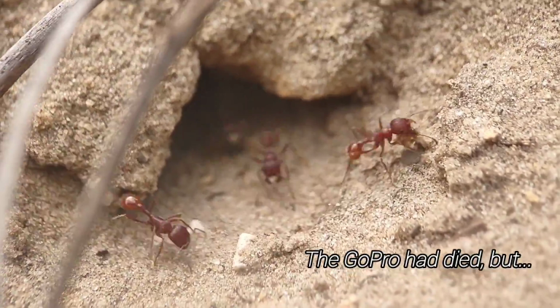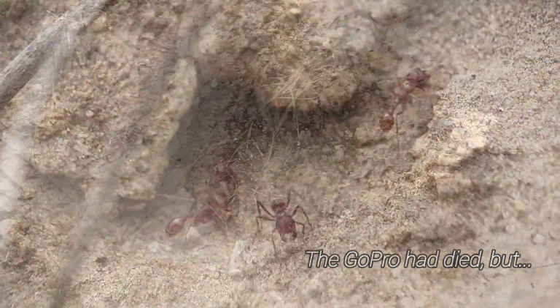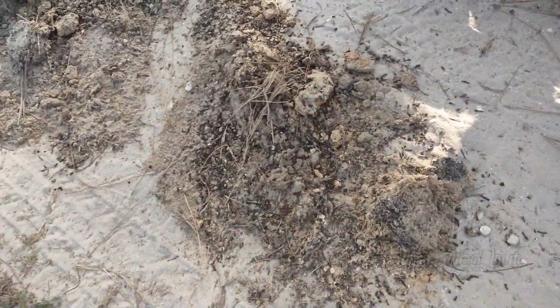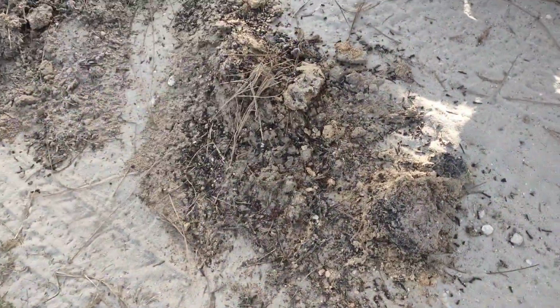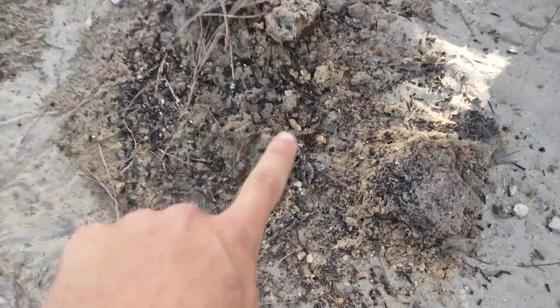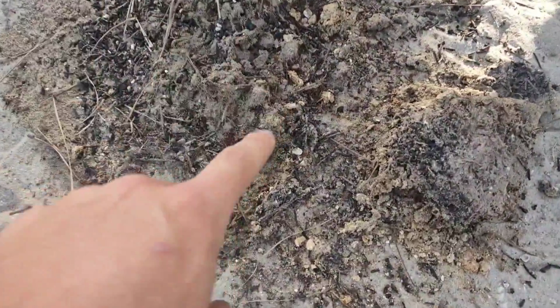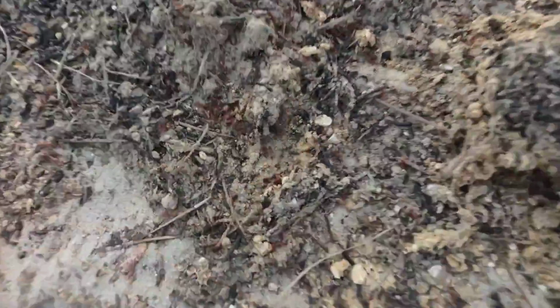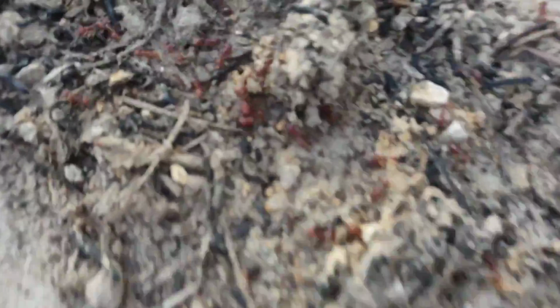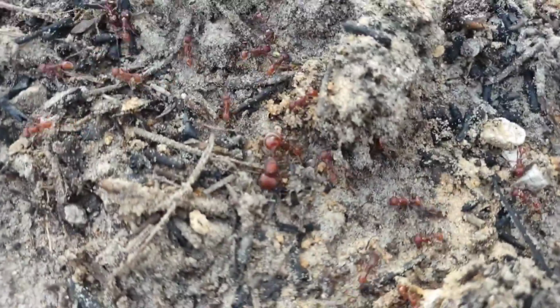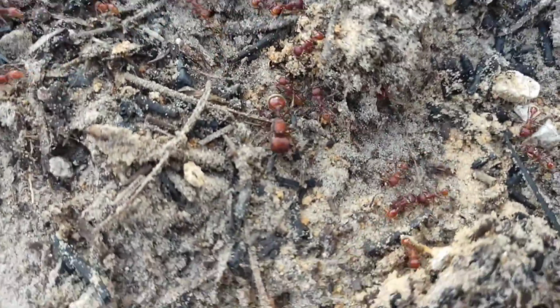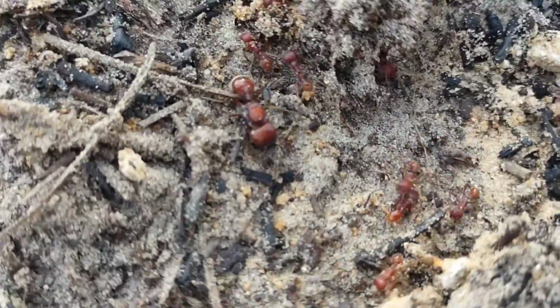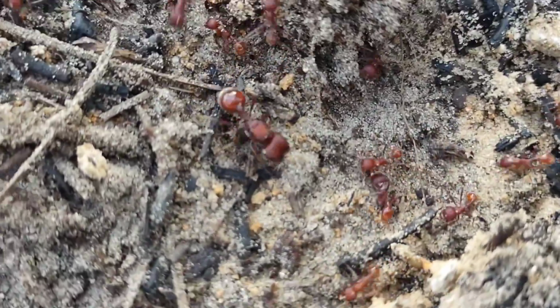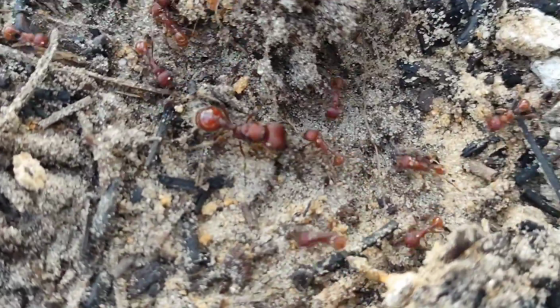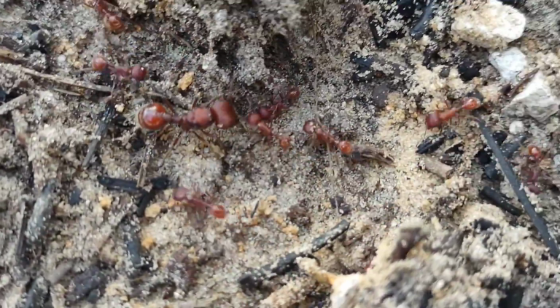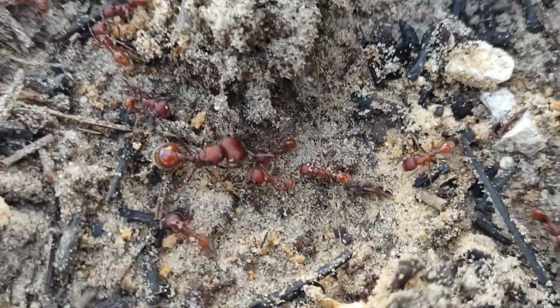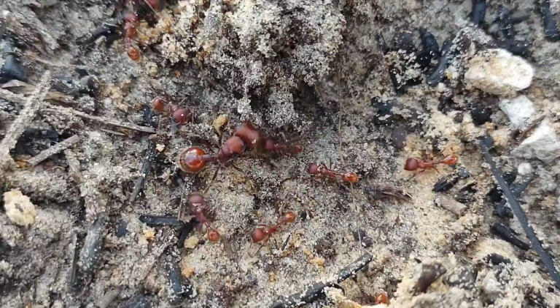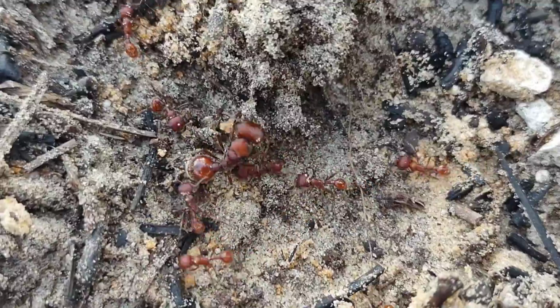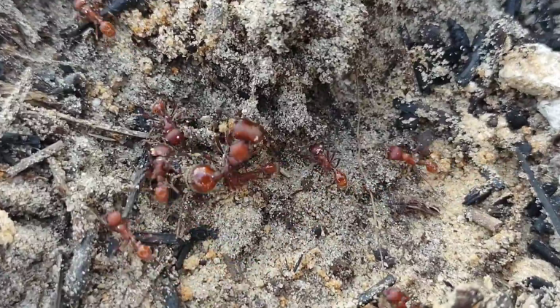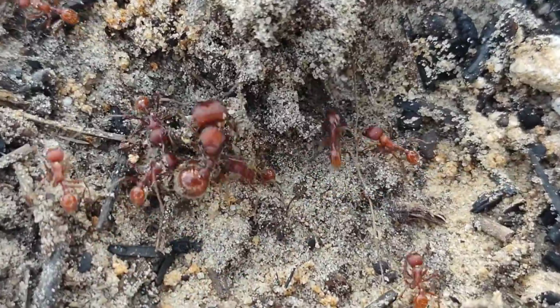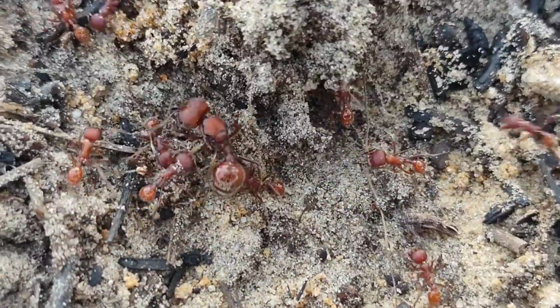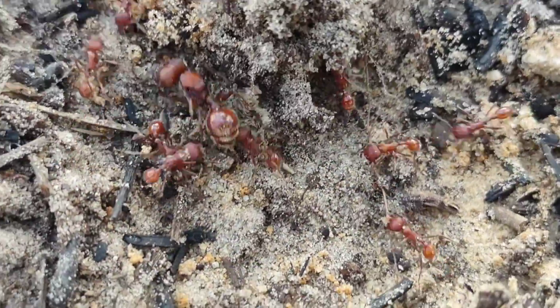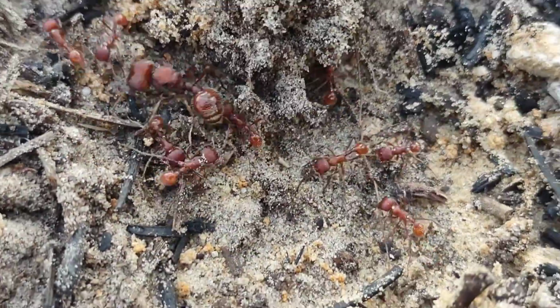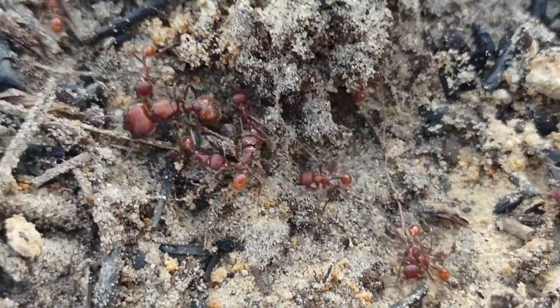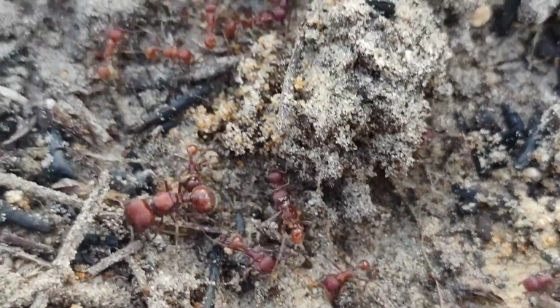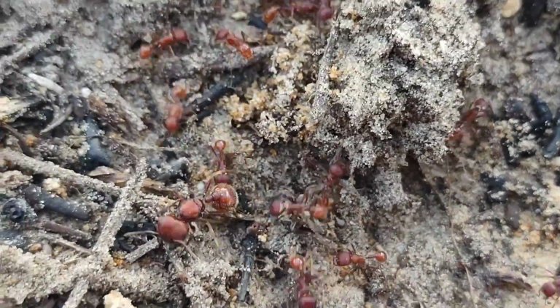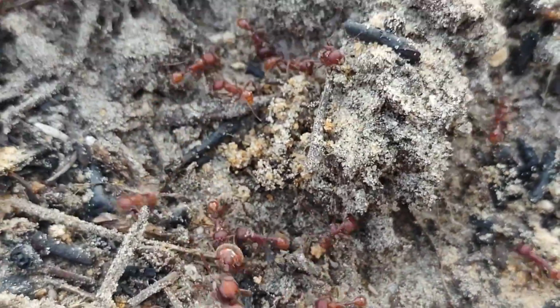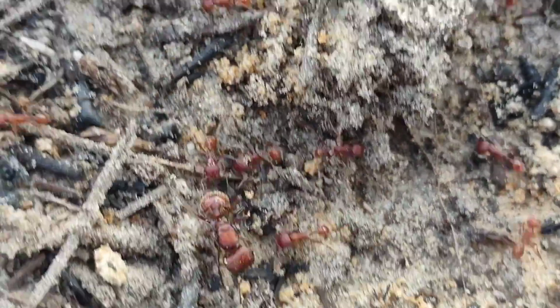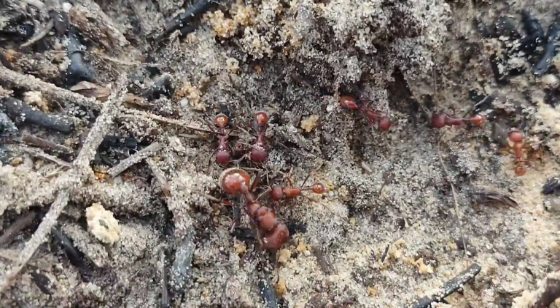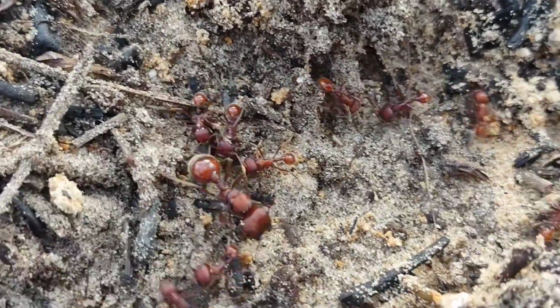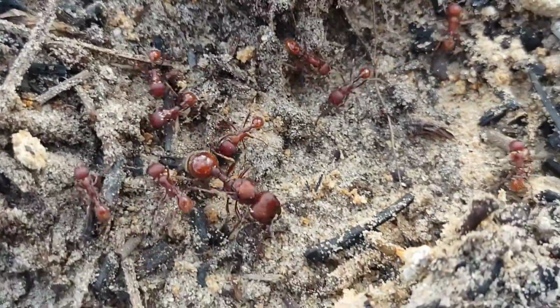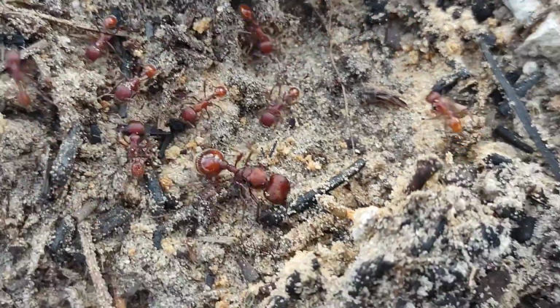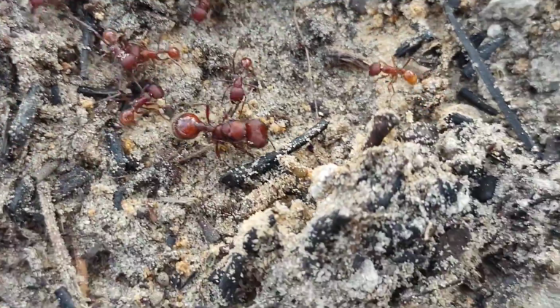The GoPro died, but we just dug up another badius colony. So we've got like a 50% success rate today.